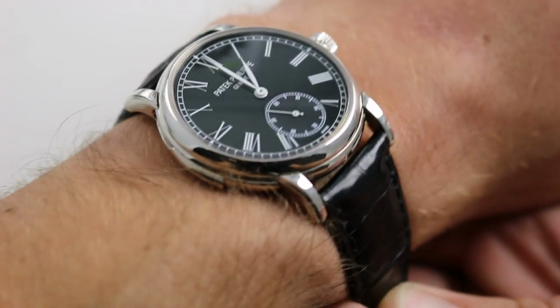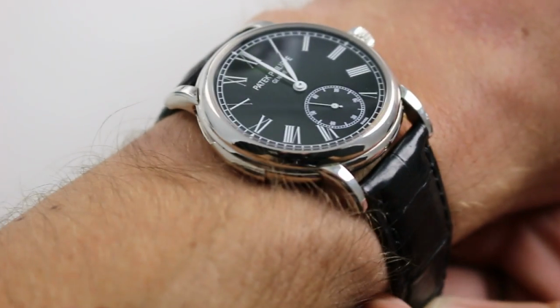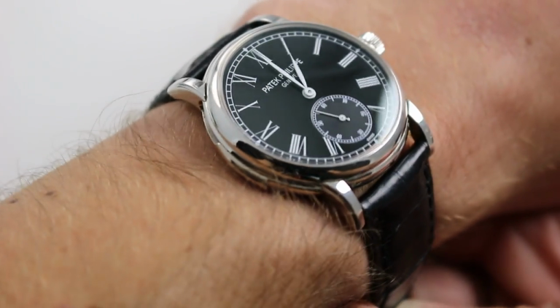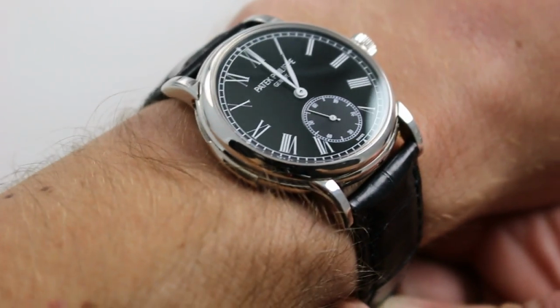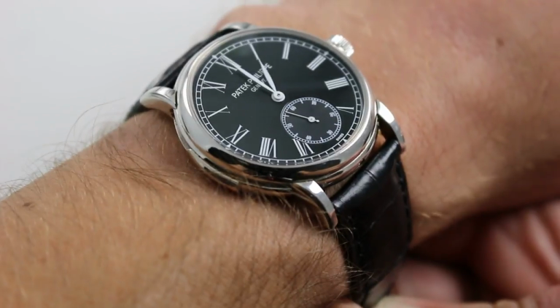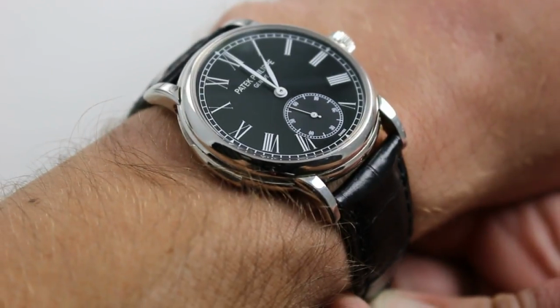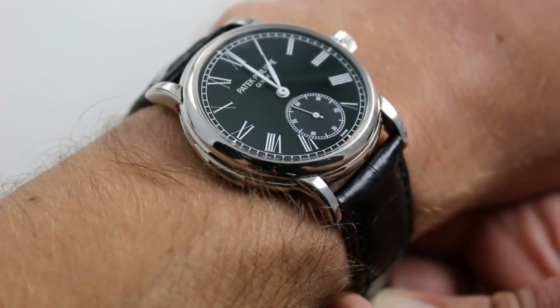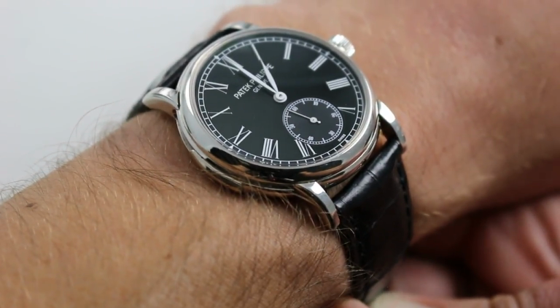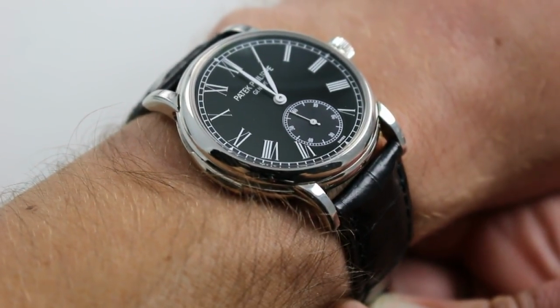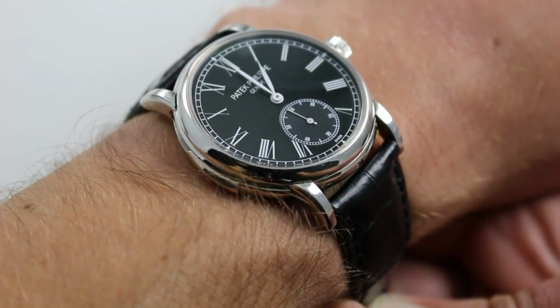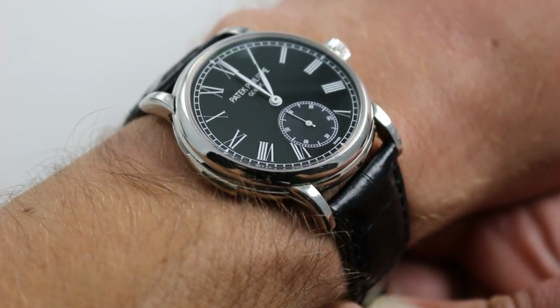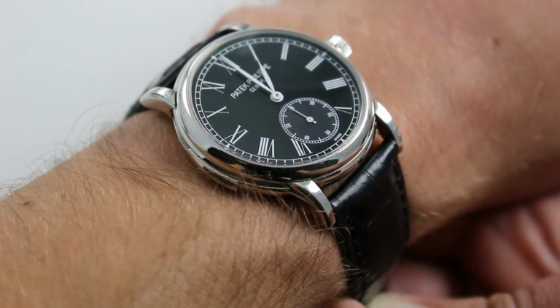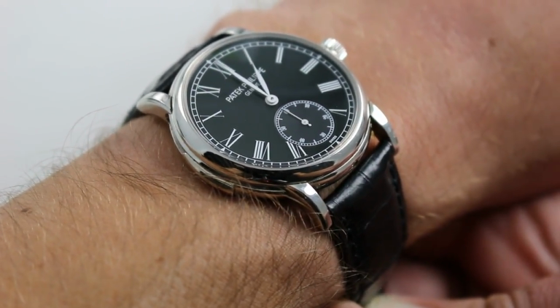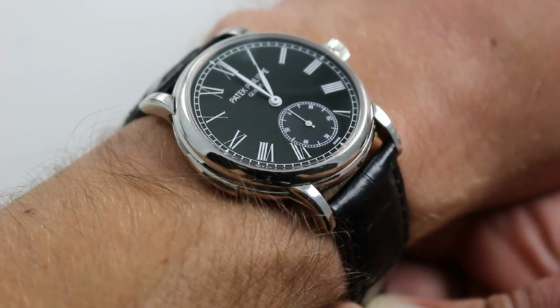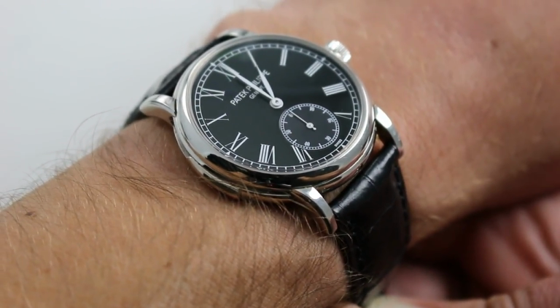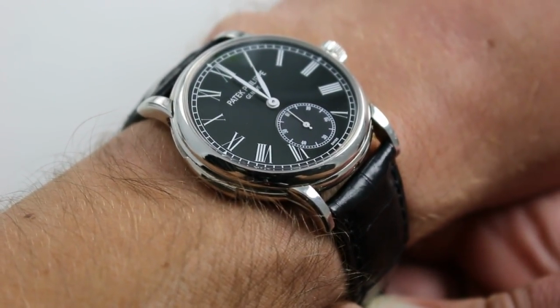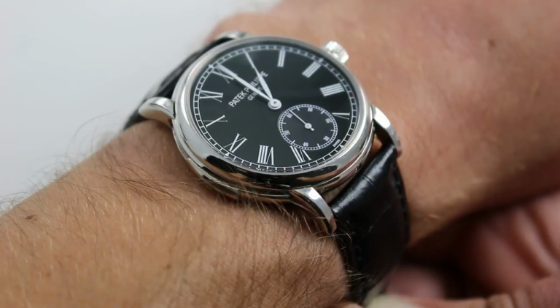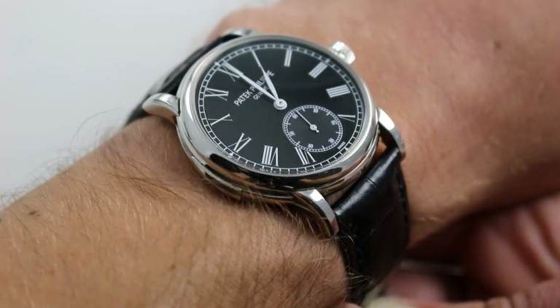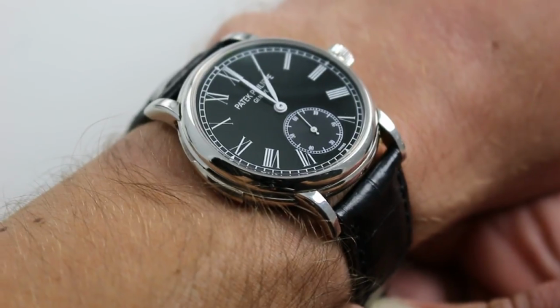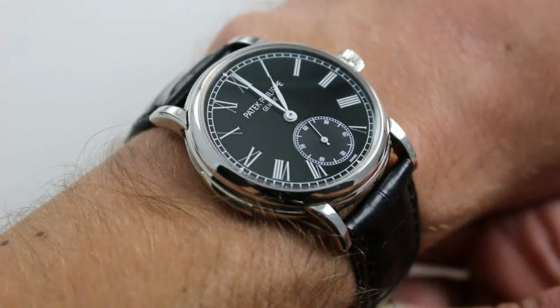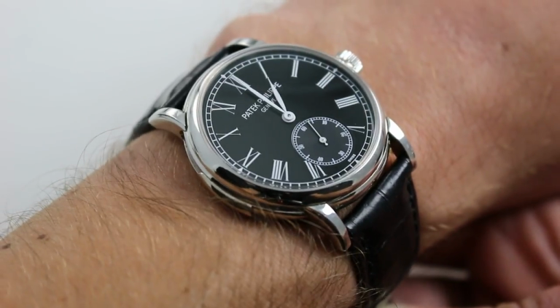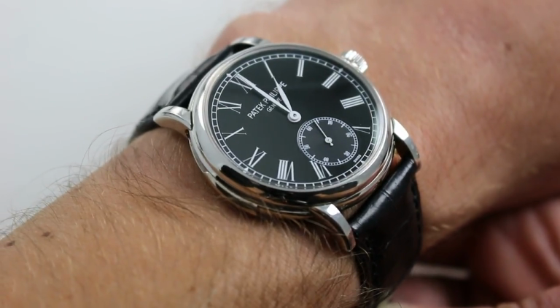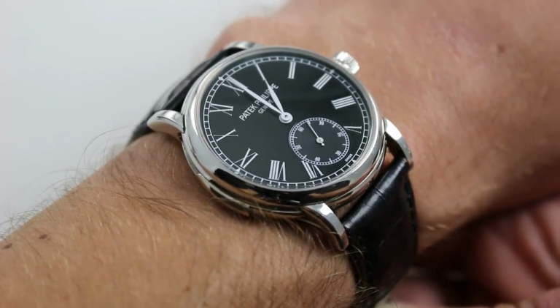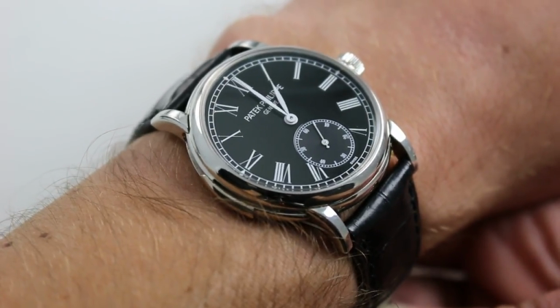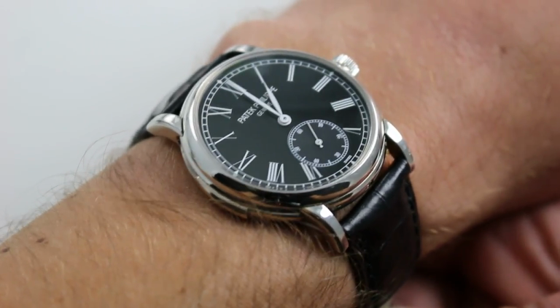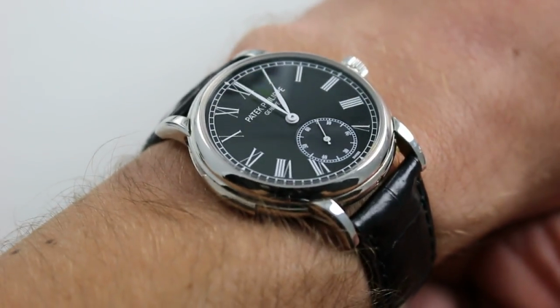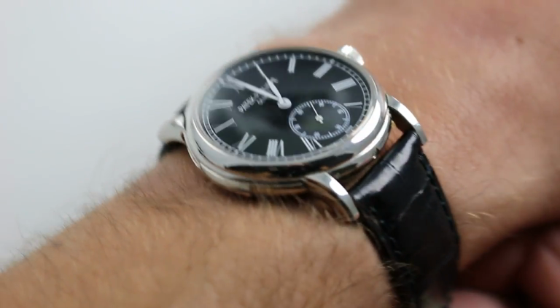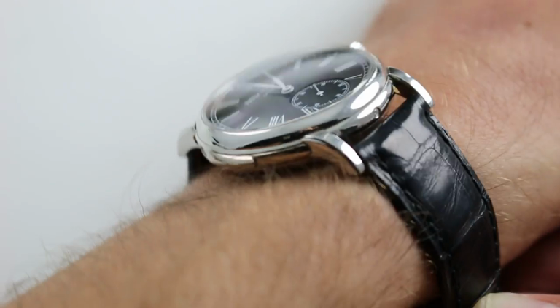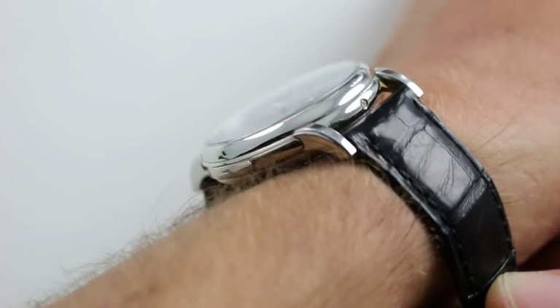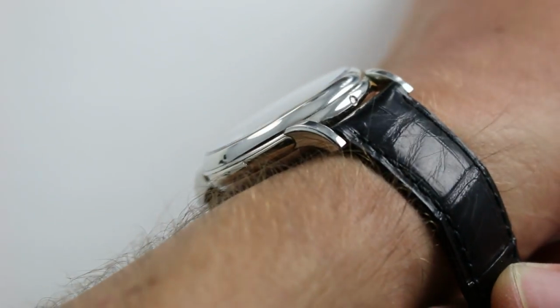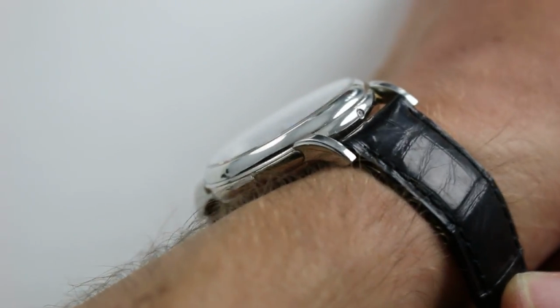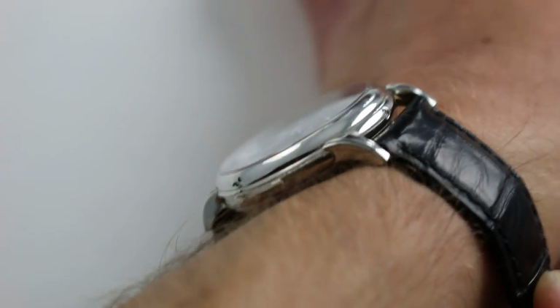Hi, I'm Tim. Welcome to our channel and thanks for logging on. Today we are discussing the Patek Philippe 5078P-010. You can see this black lacquered dial automatic winding platinum Patek Philippe minute repeater on our website.